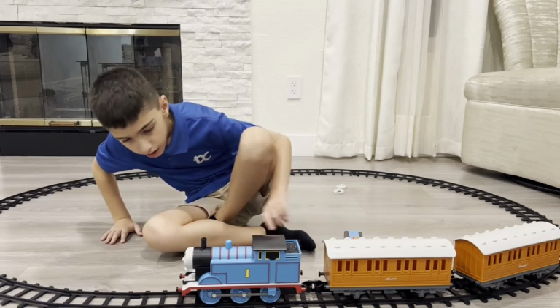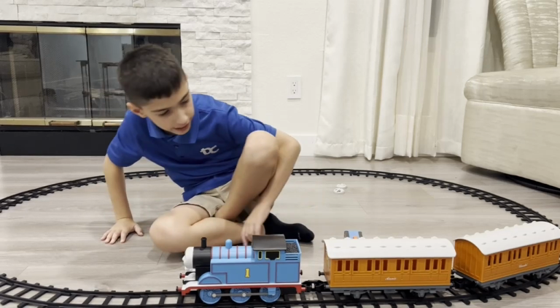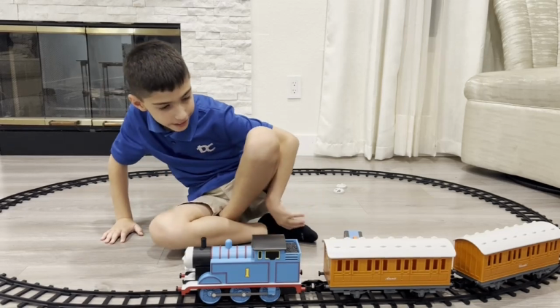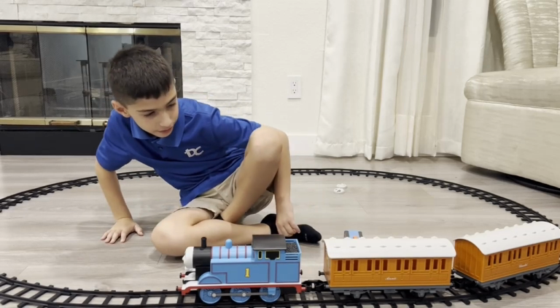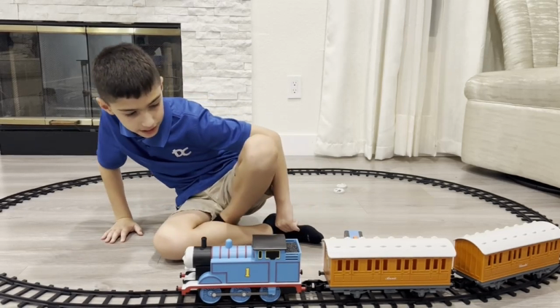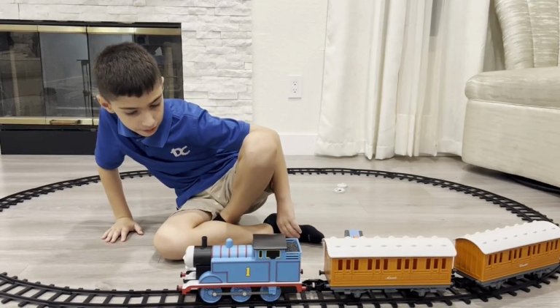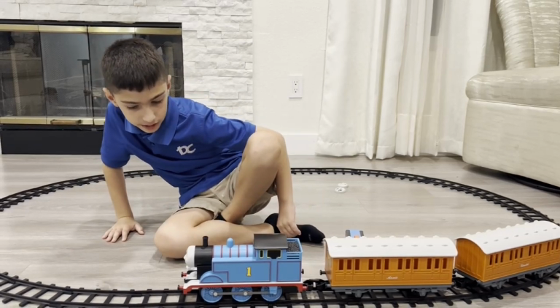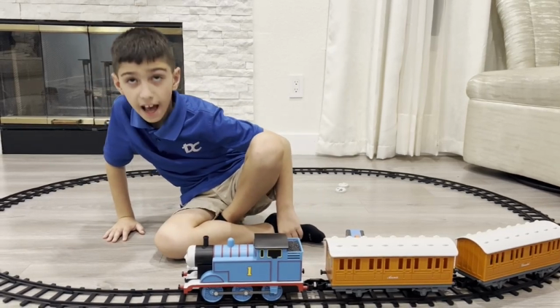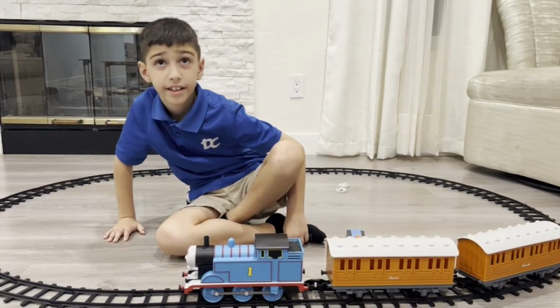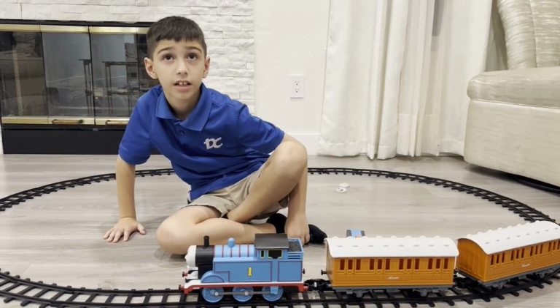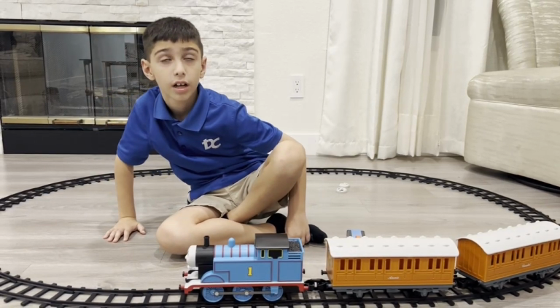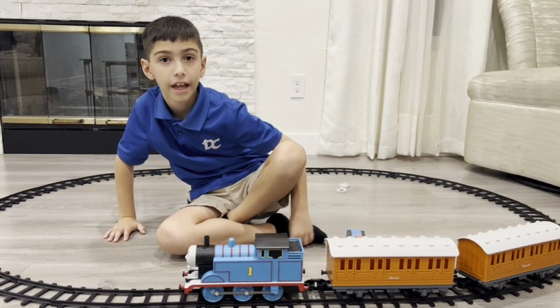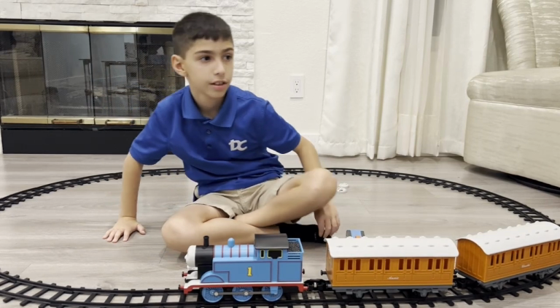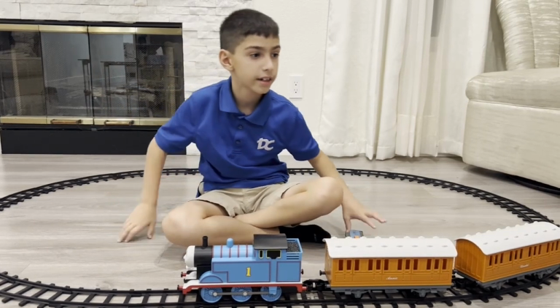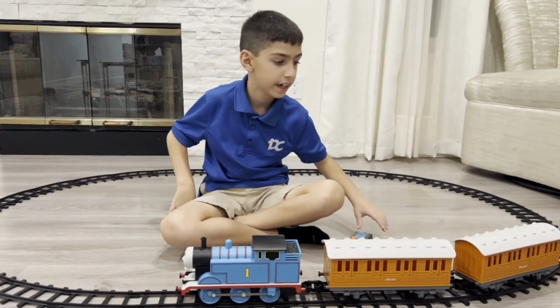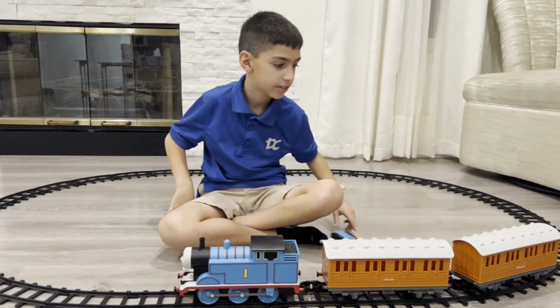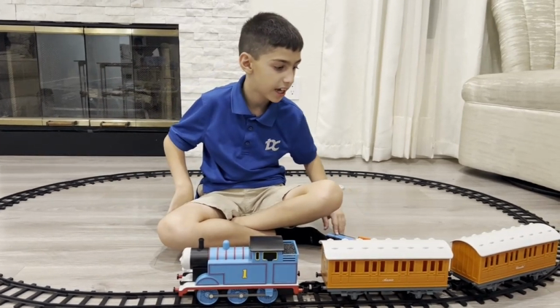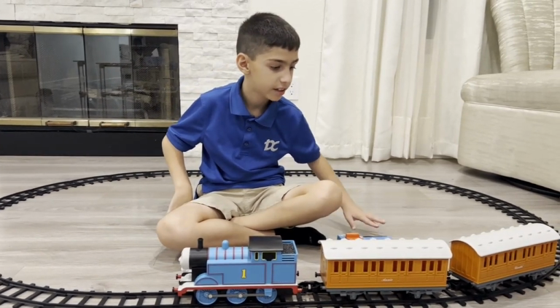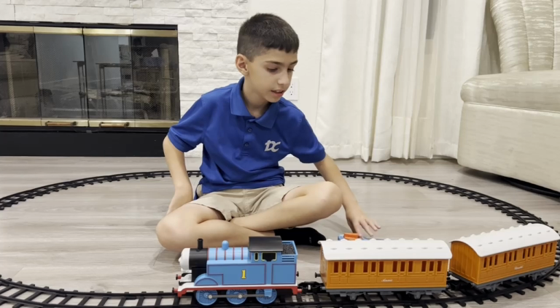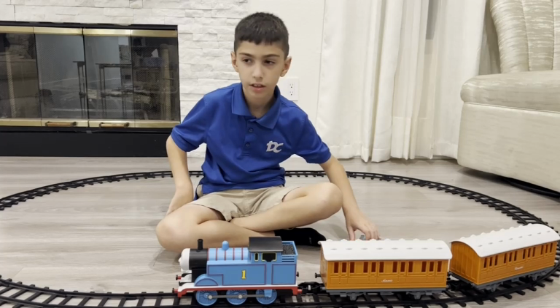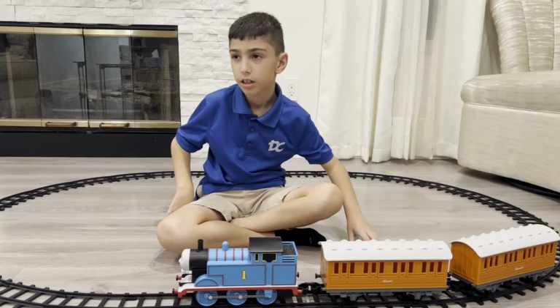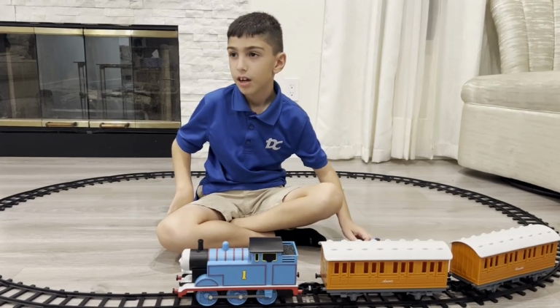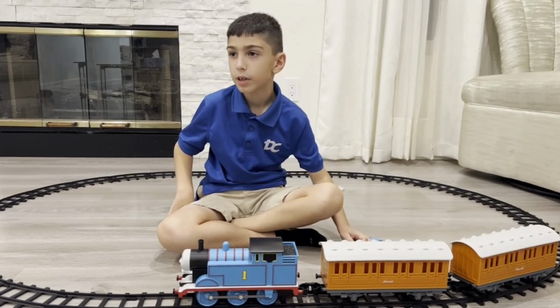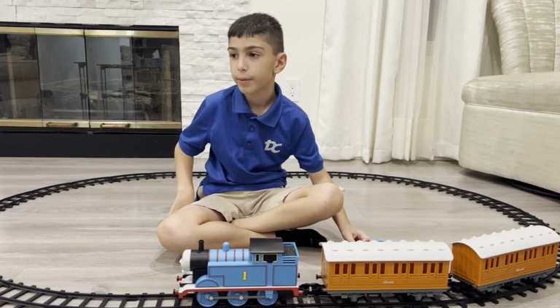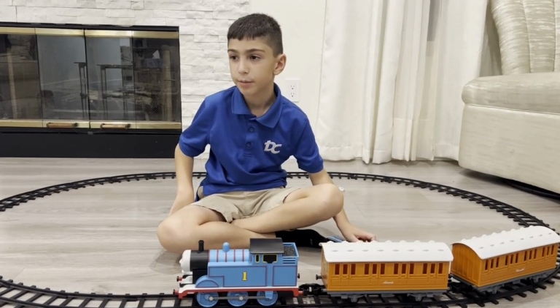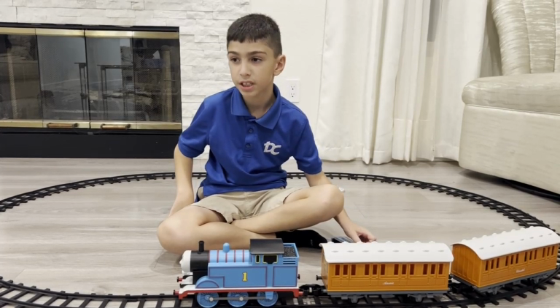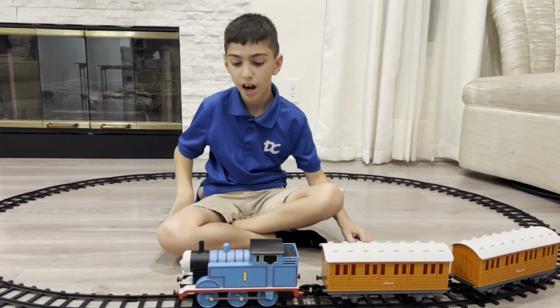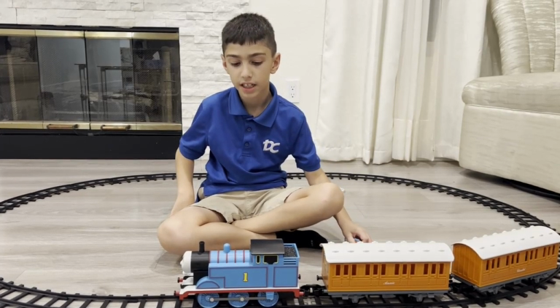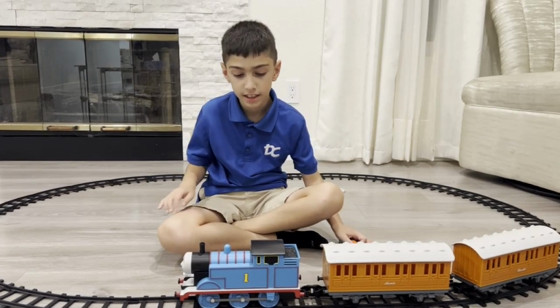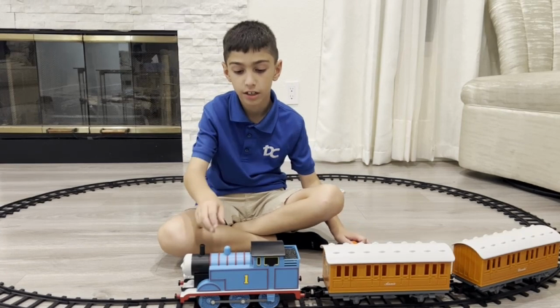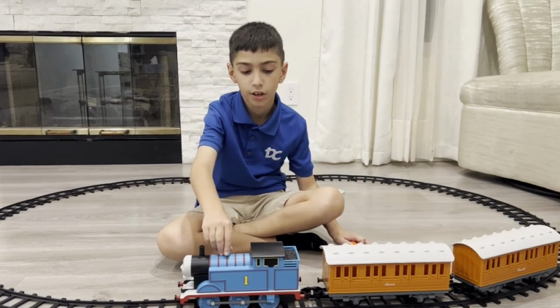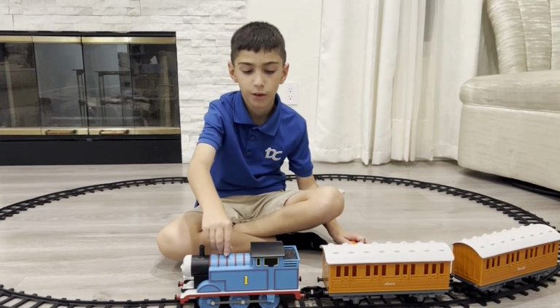I think I'd give this a 7 out of 10 — you know what, an 8 out of 10. If you're willing to pay the expensive price, I'd say go for it.